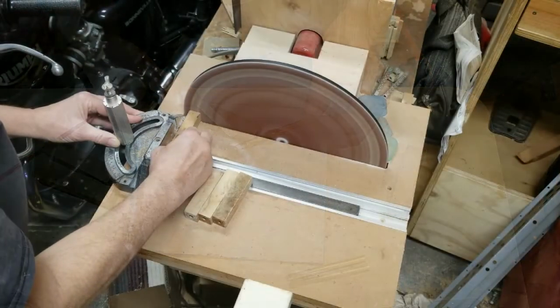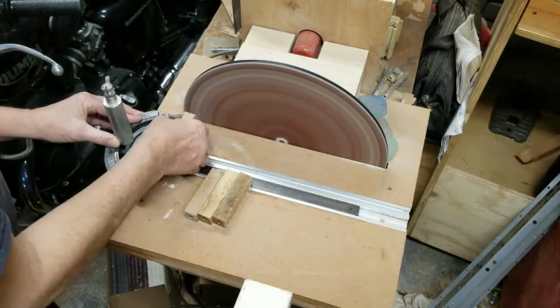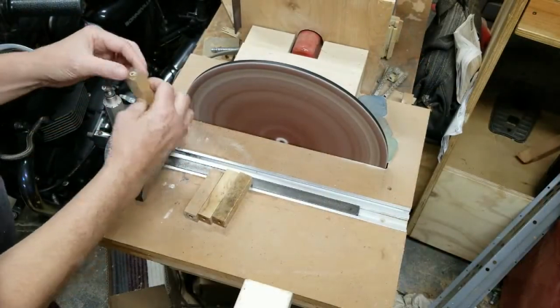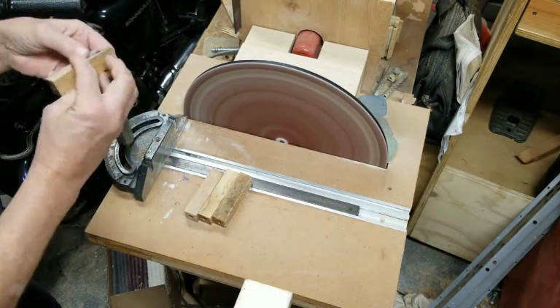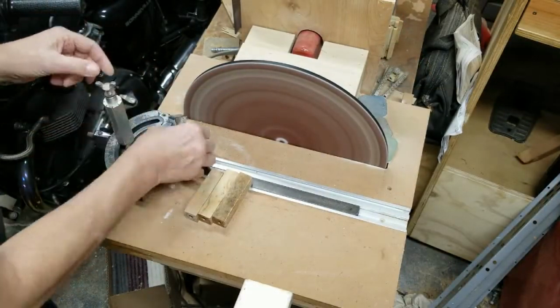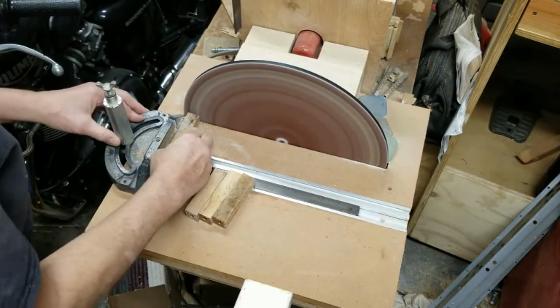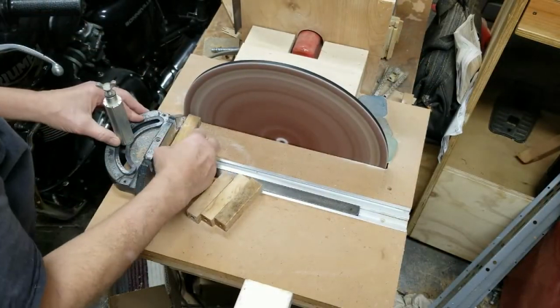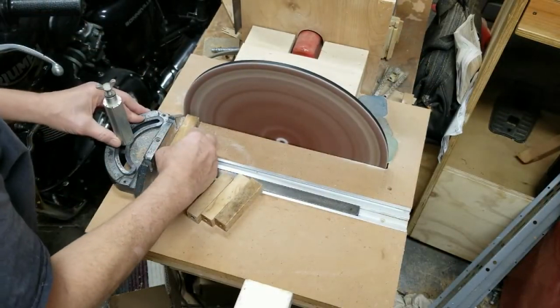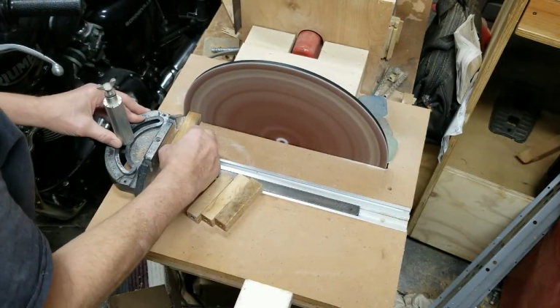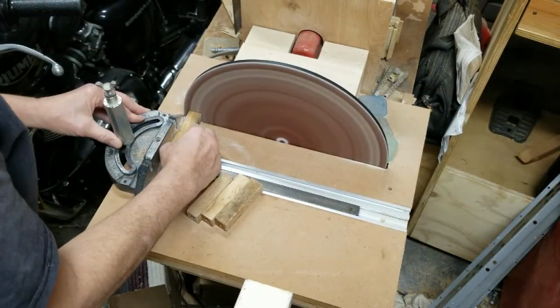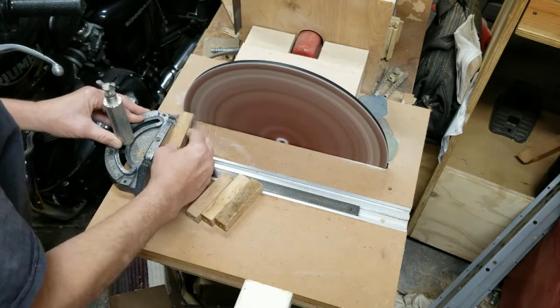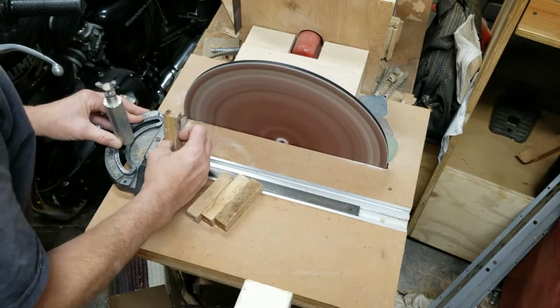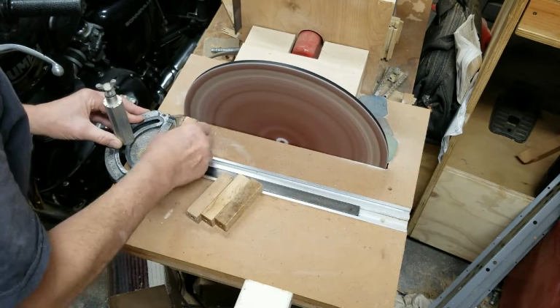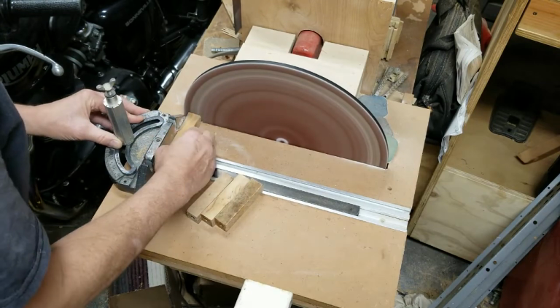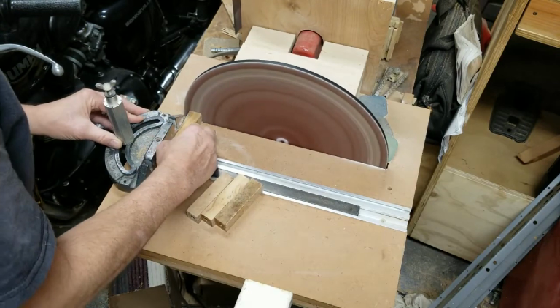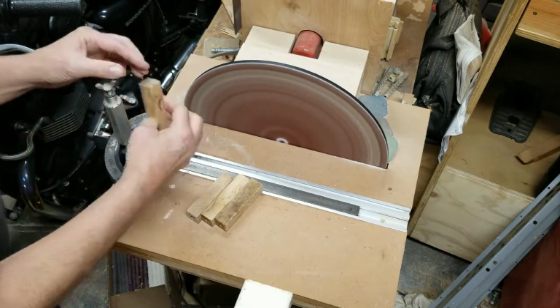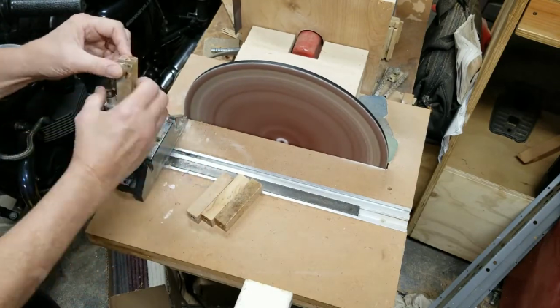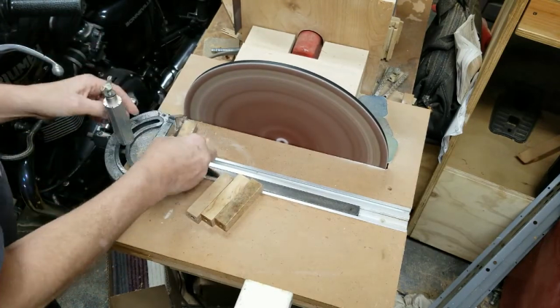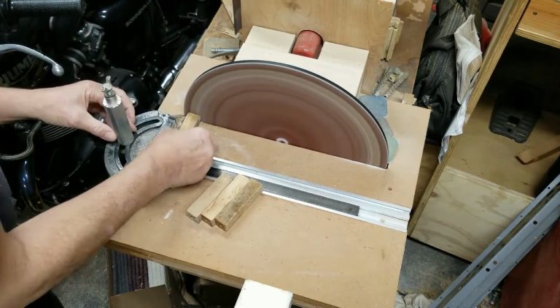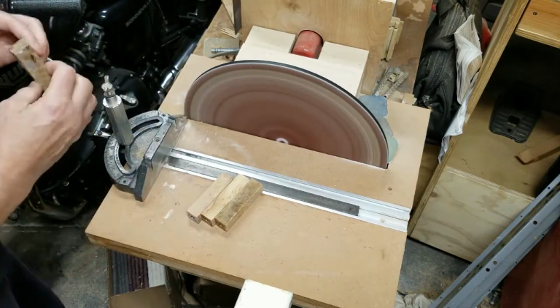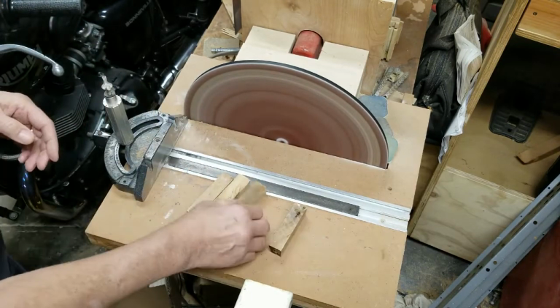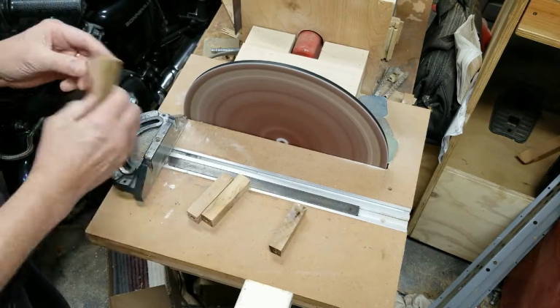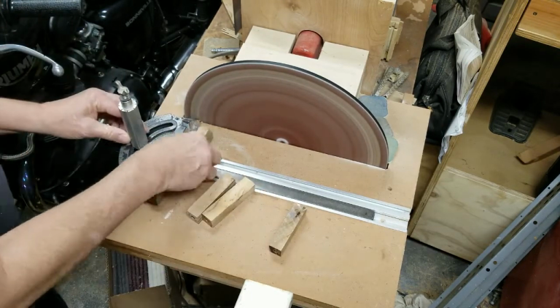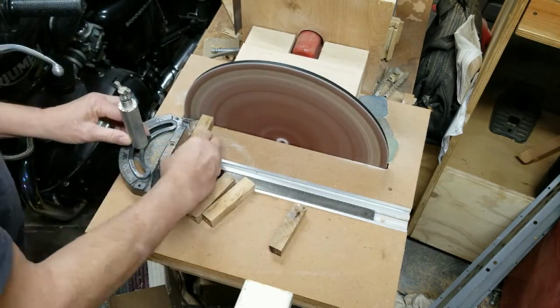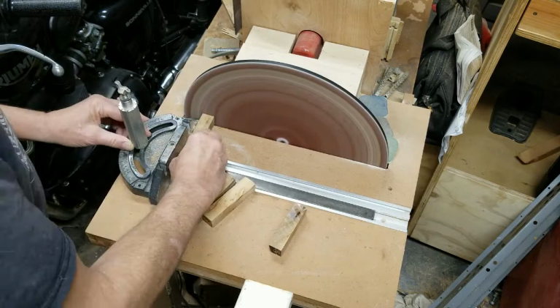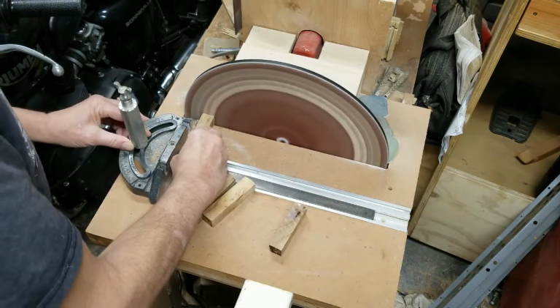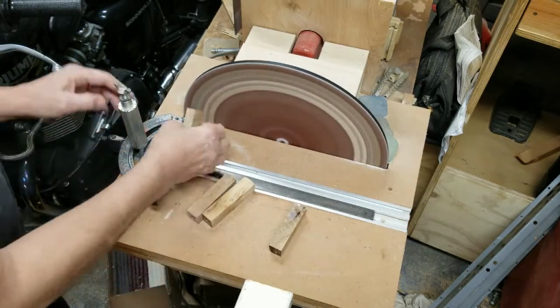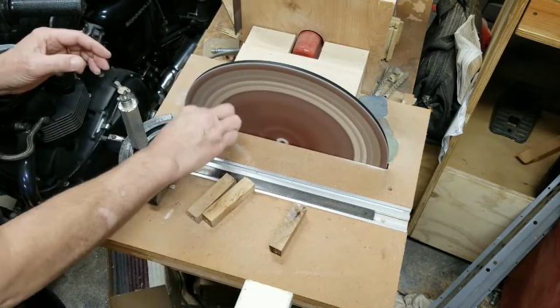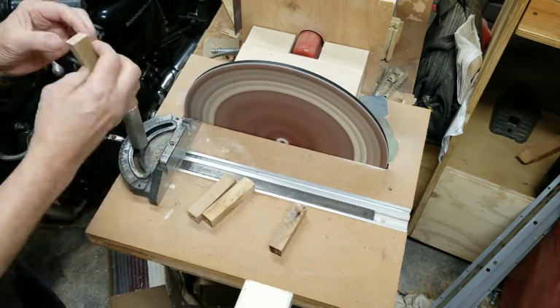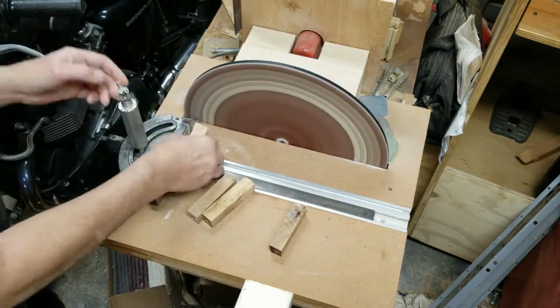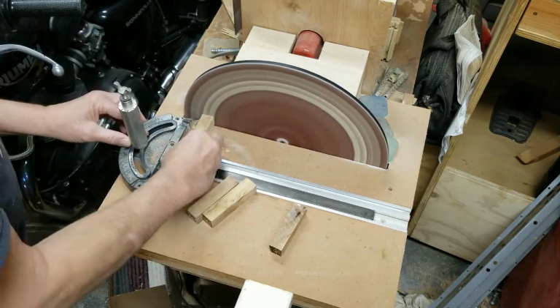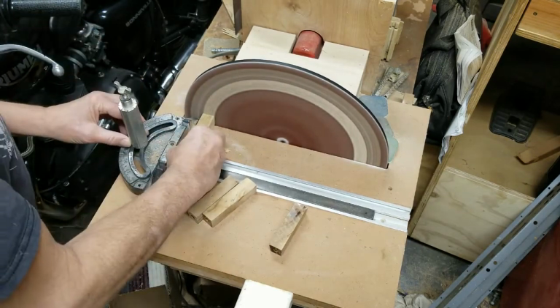Take it over to the disc sander and grind it down until just the tip of the brass tube inside begins to show.